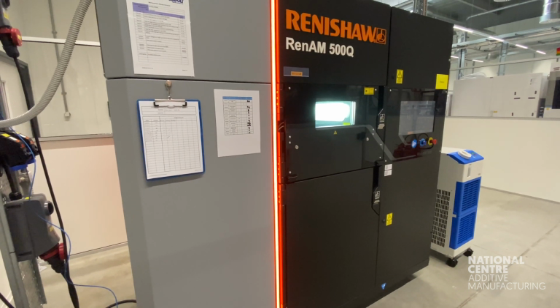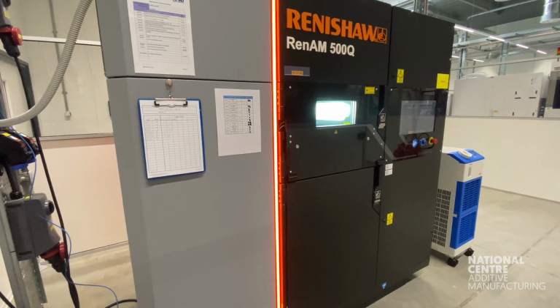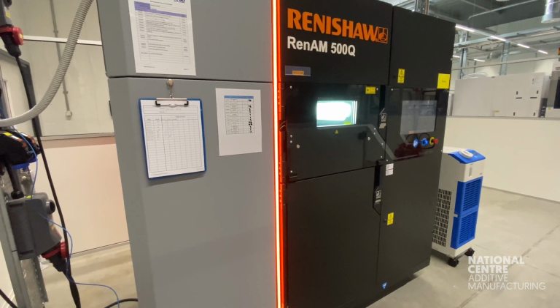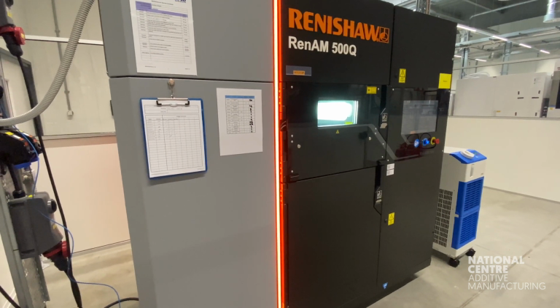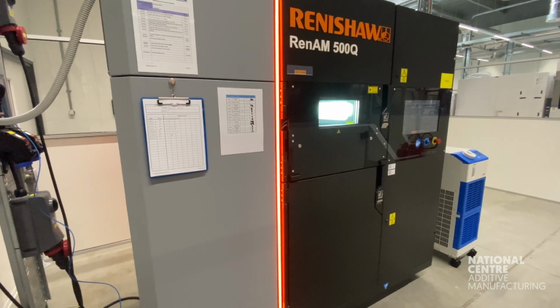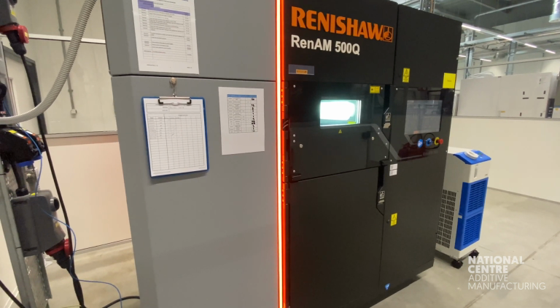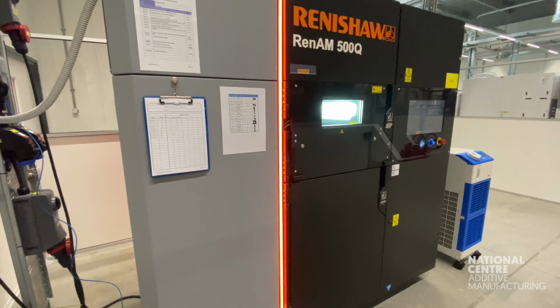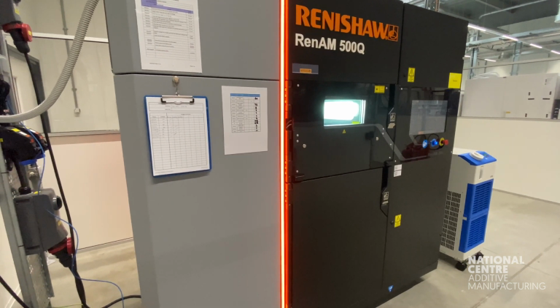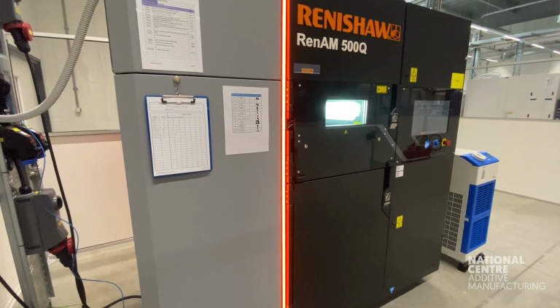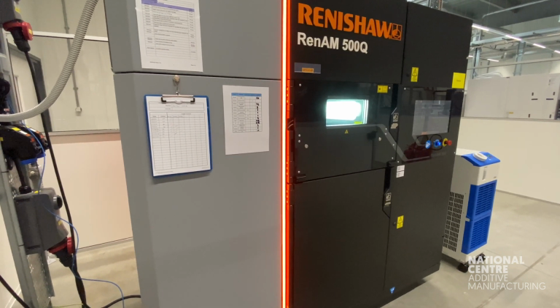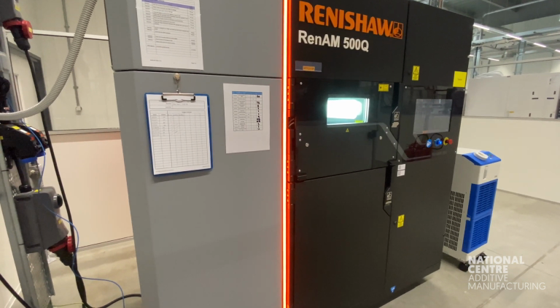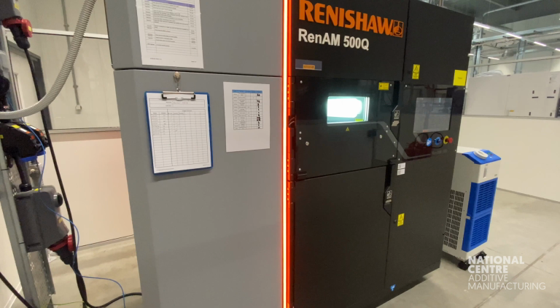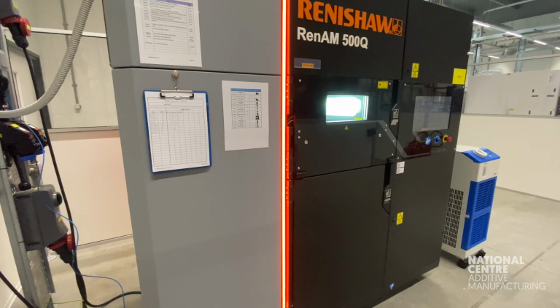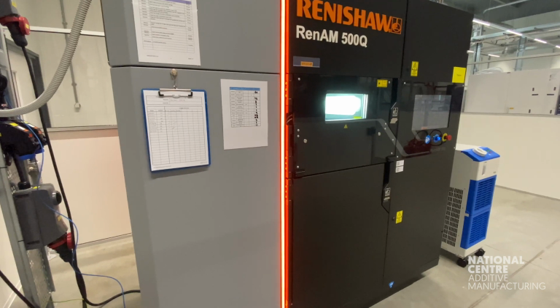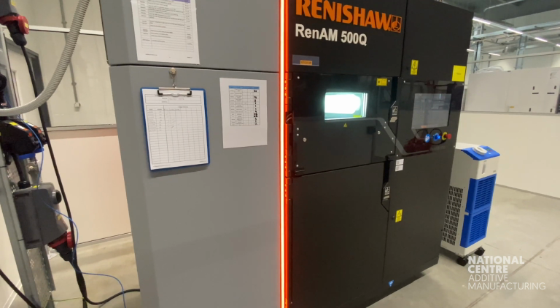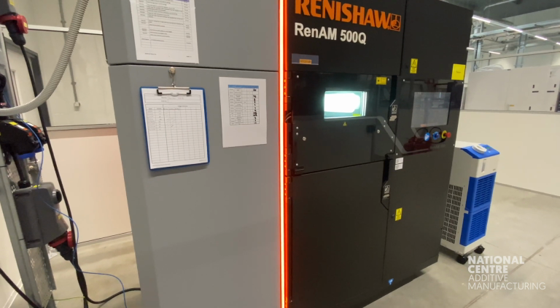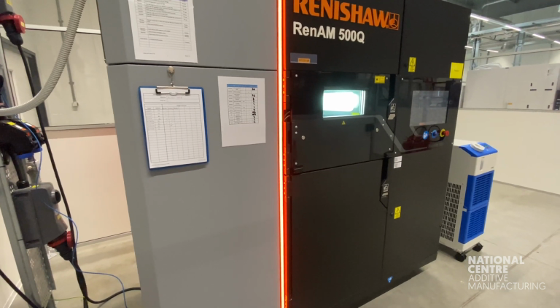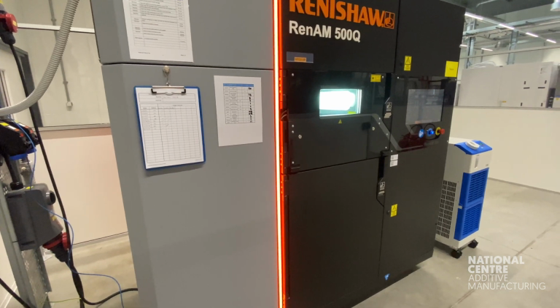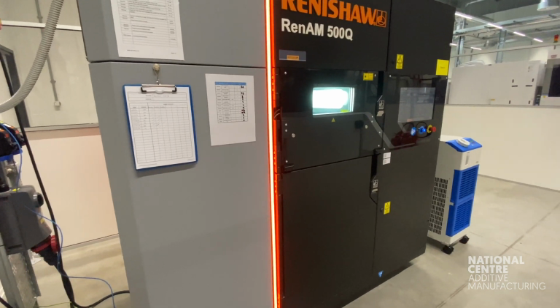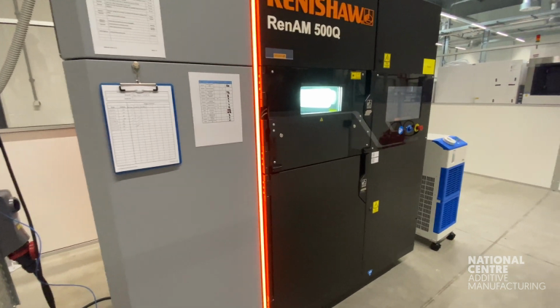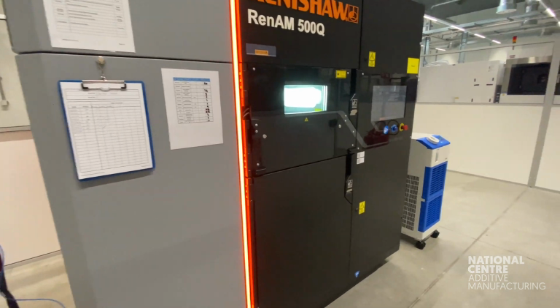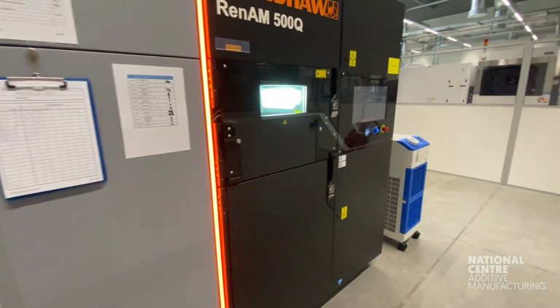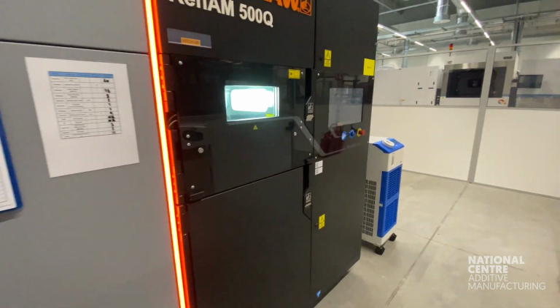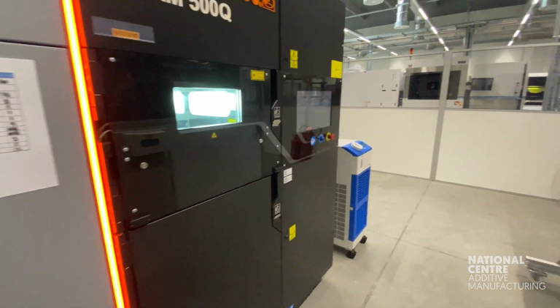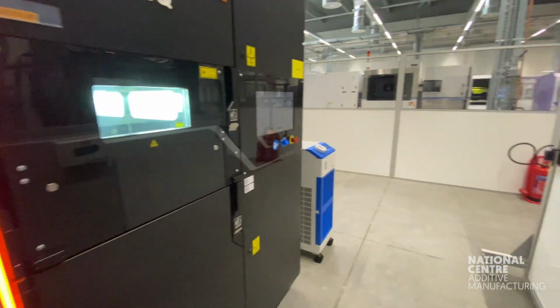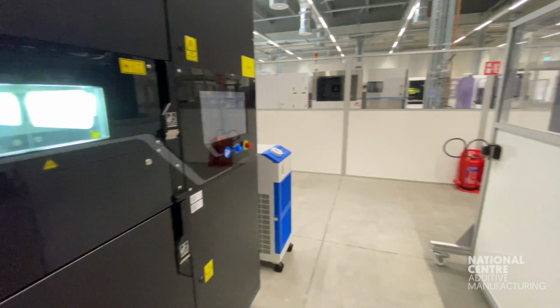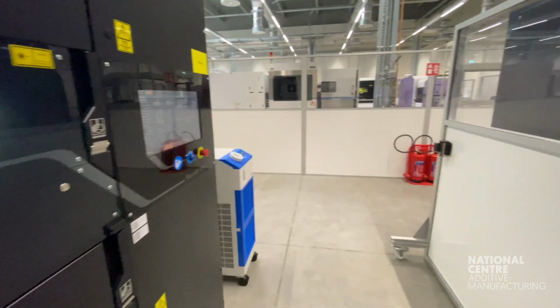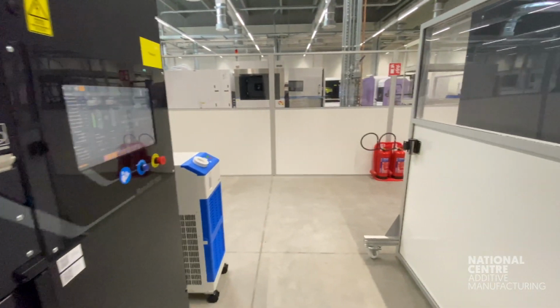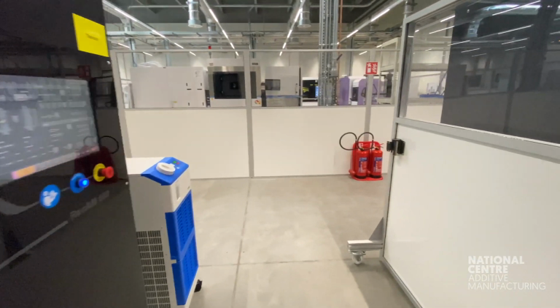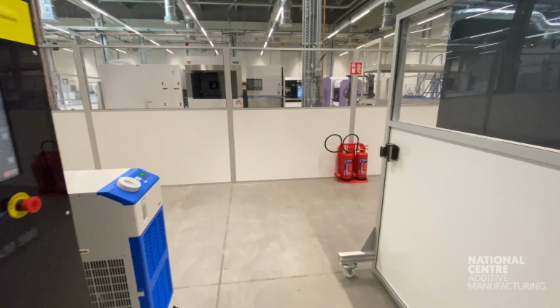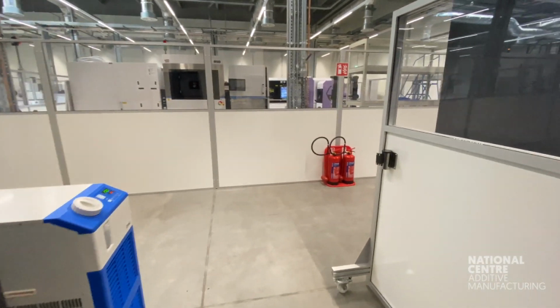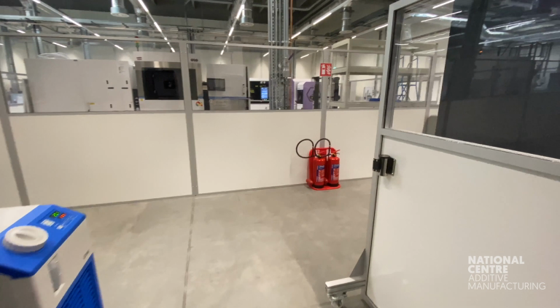This system can build a range of metals including Ti-64, cobalt chromium, stainless steel, nickel alloys, and more.